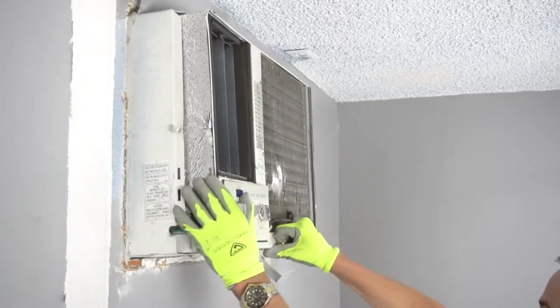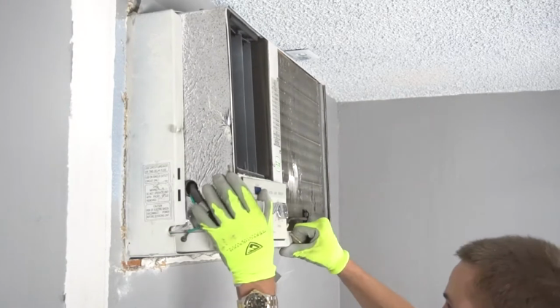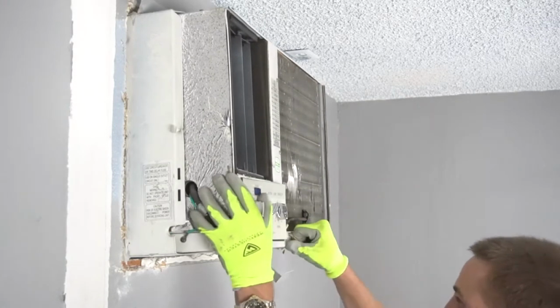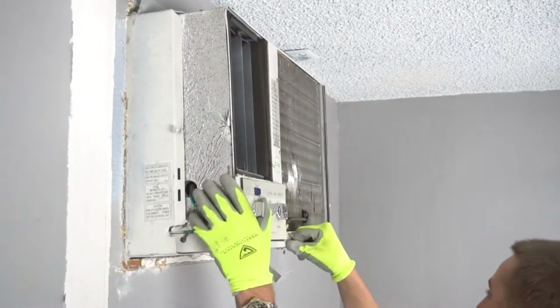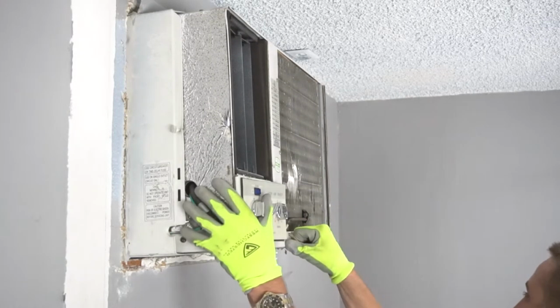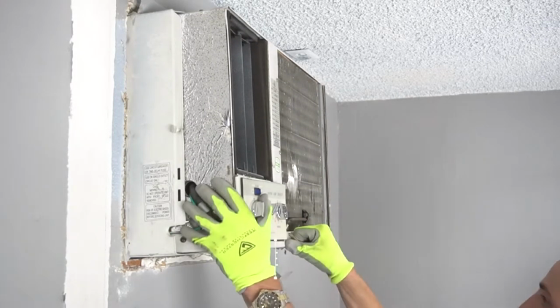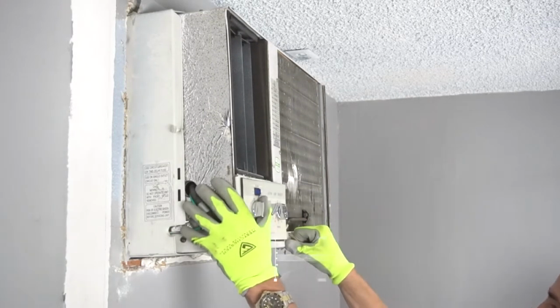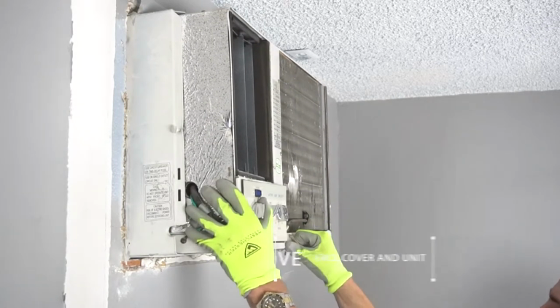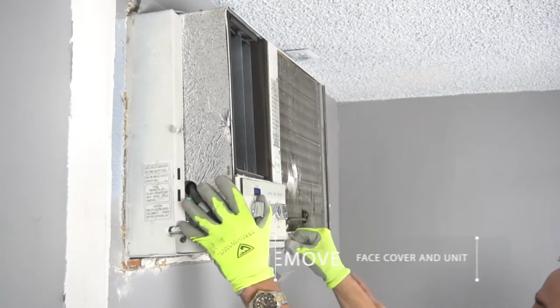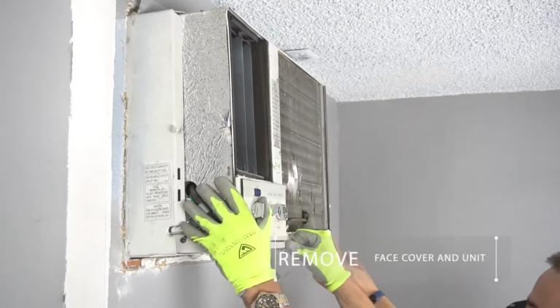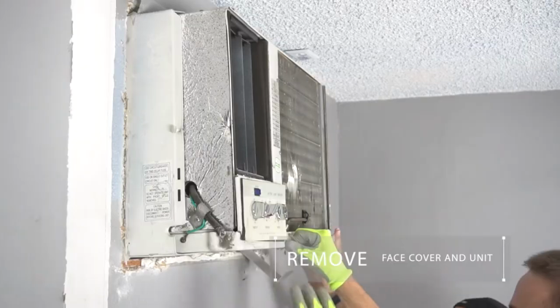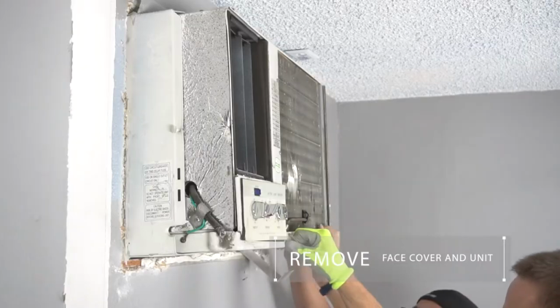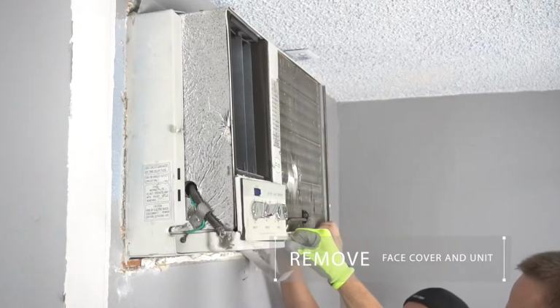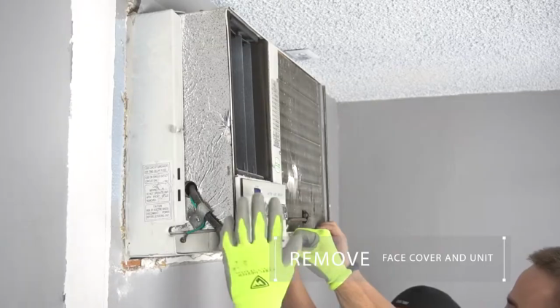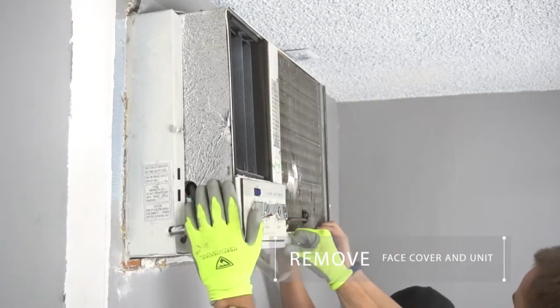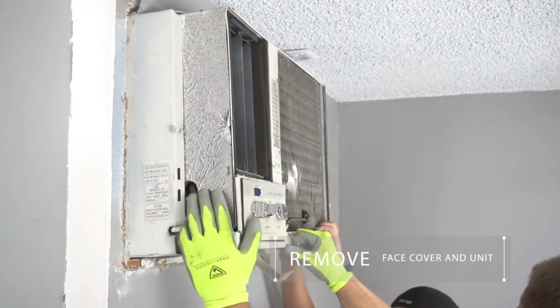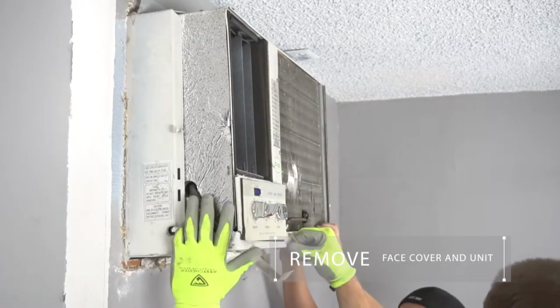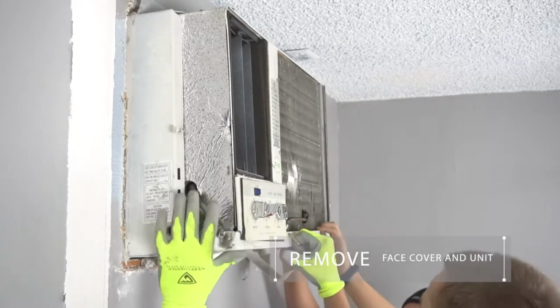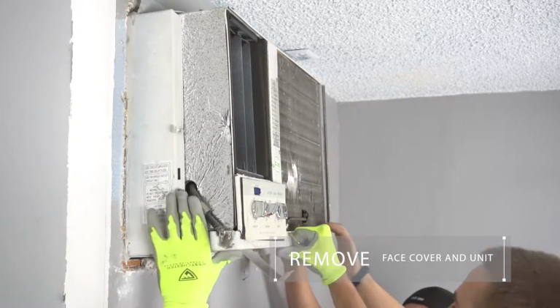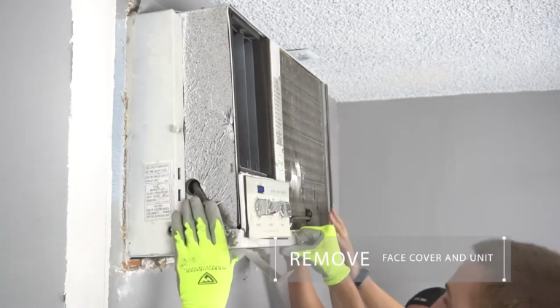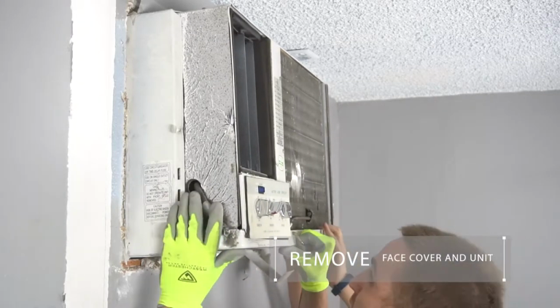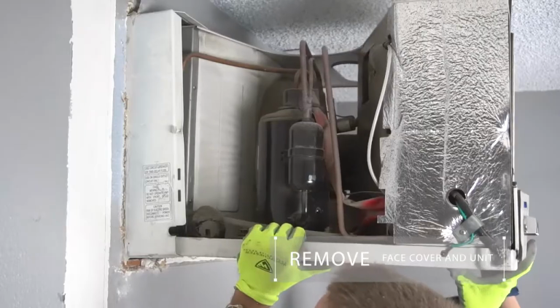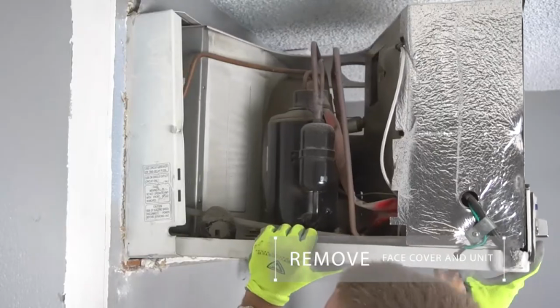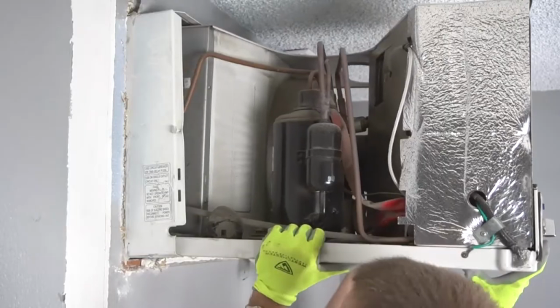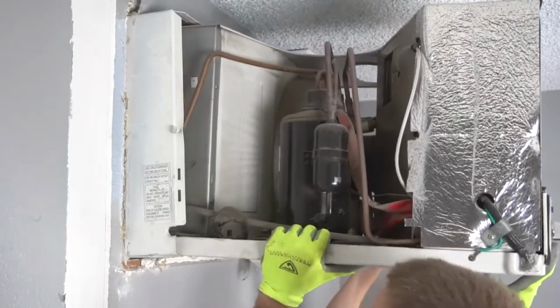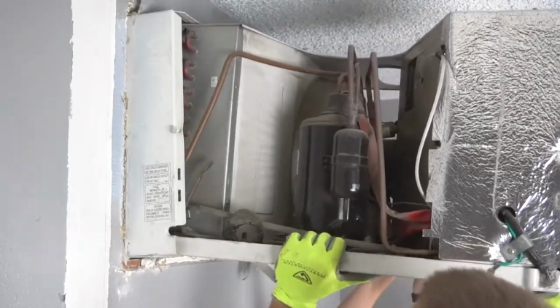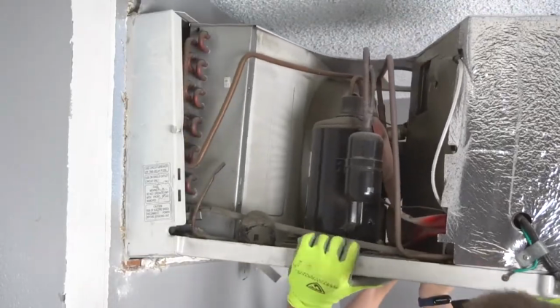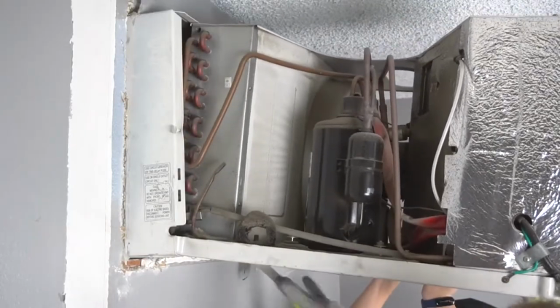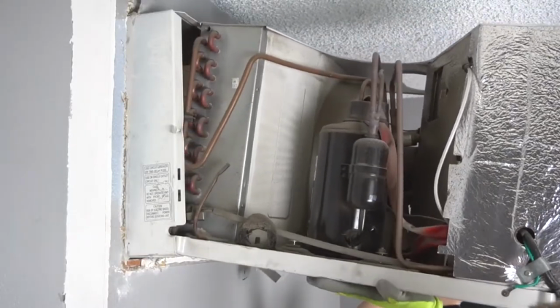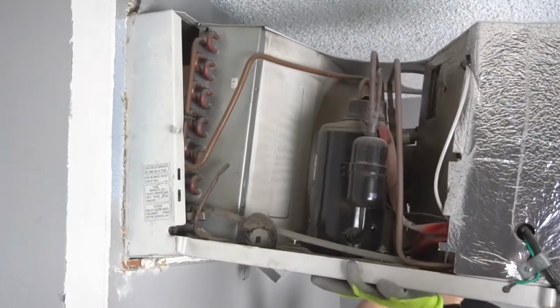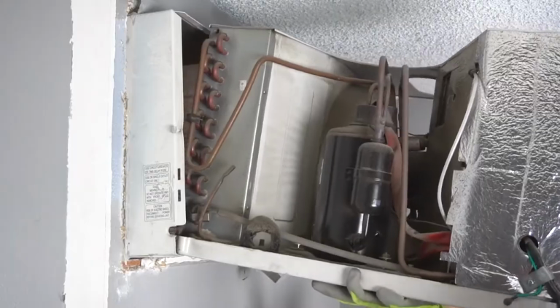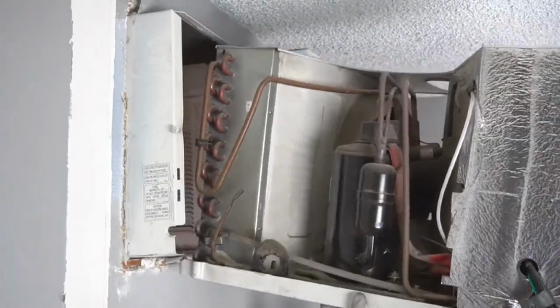Step 1. Remove the face cover of the air conditioning unit and slide the unit out. Older units can be quite heavy, so get some help.